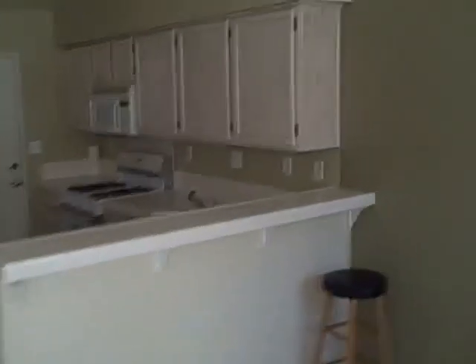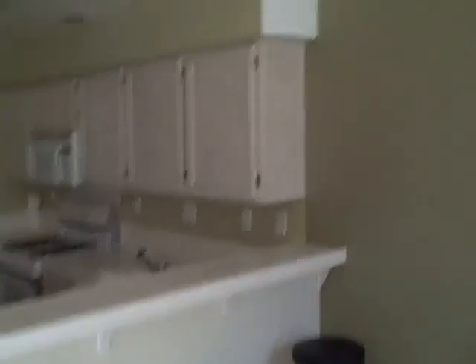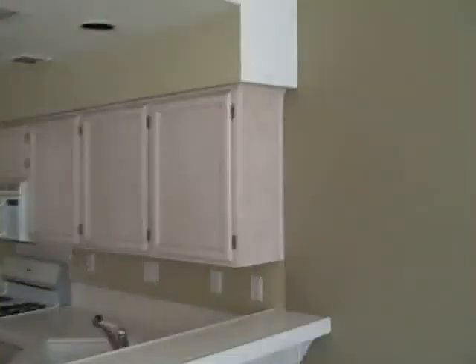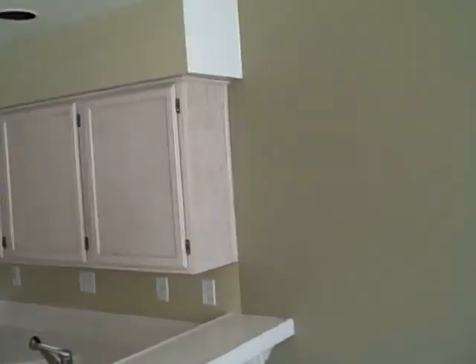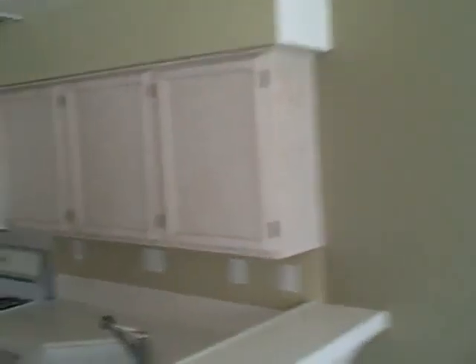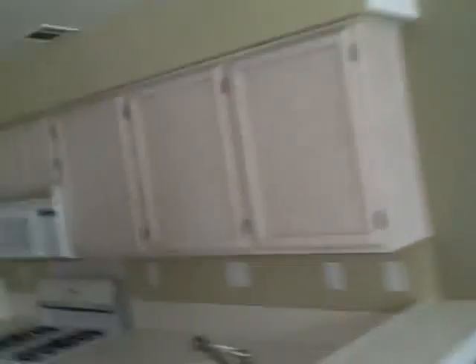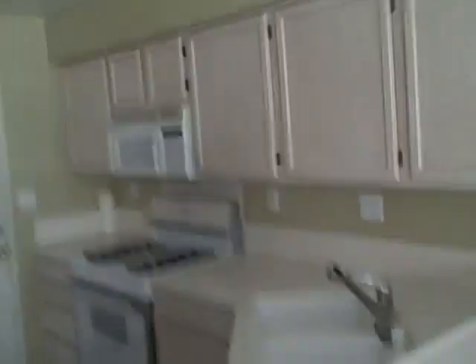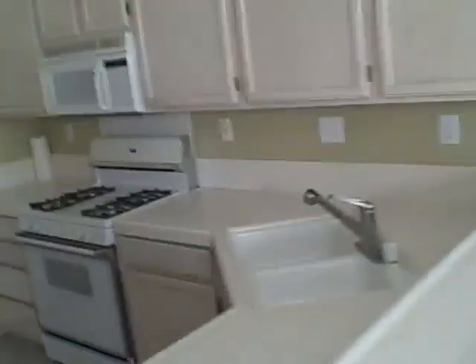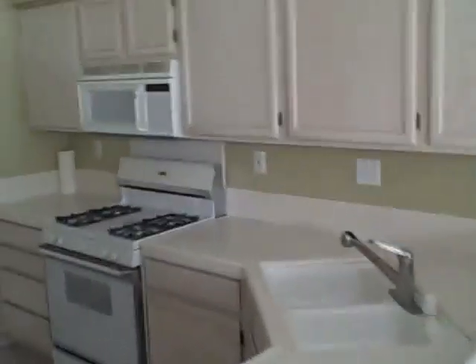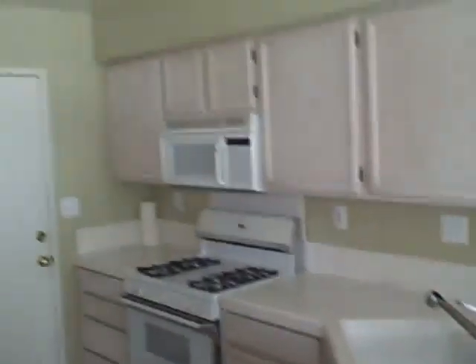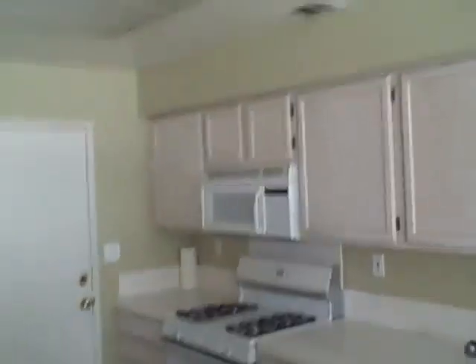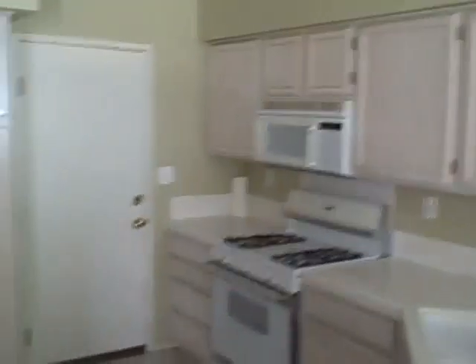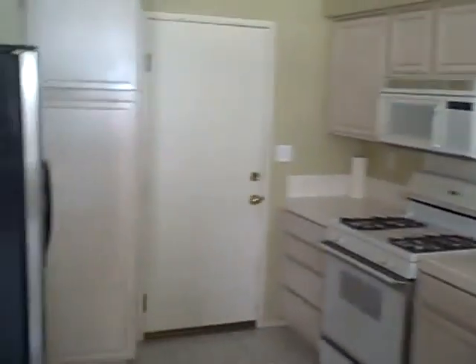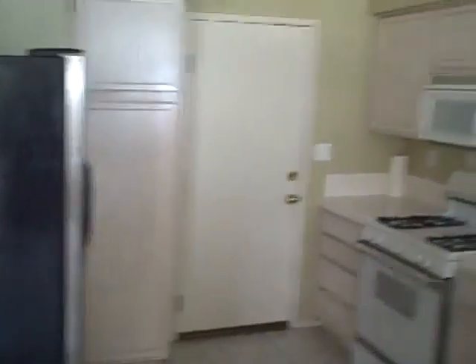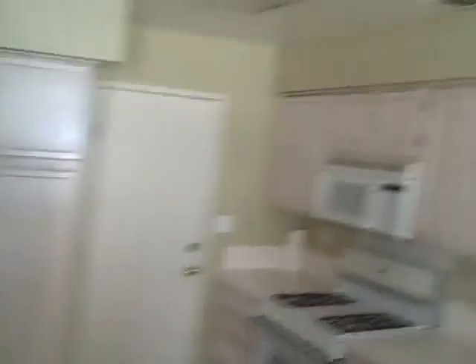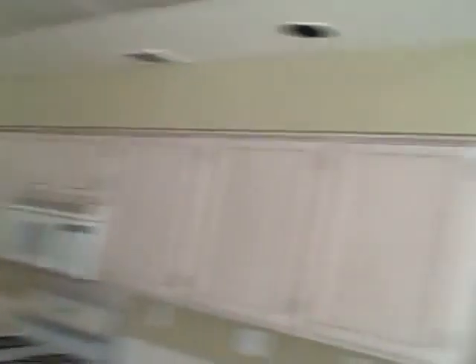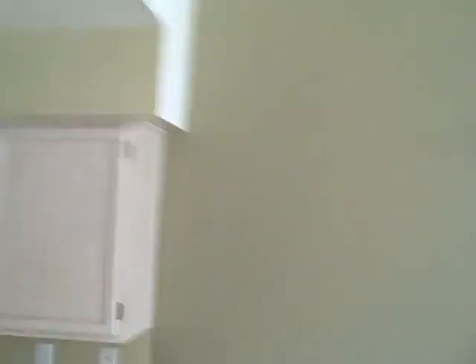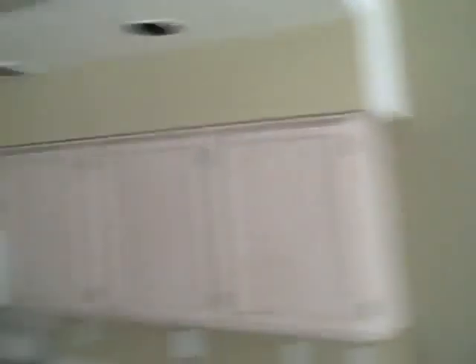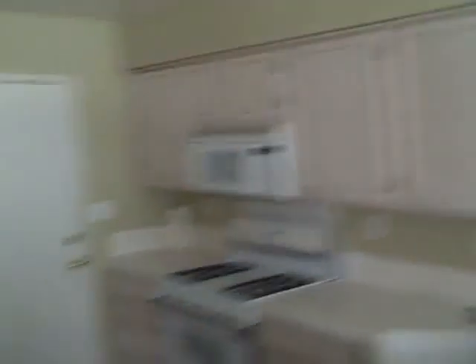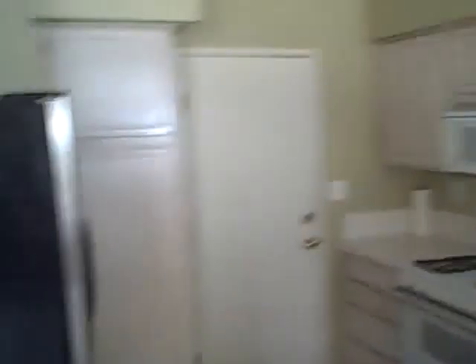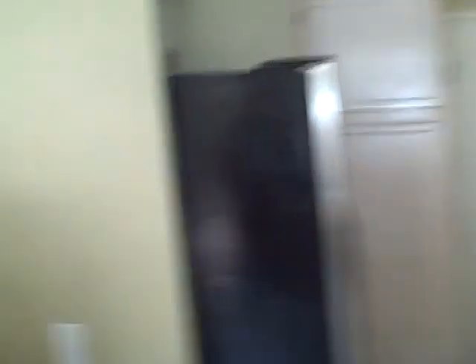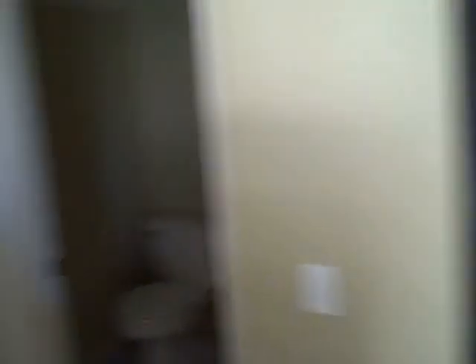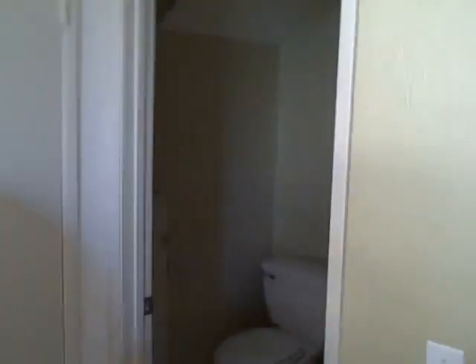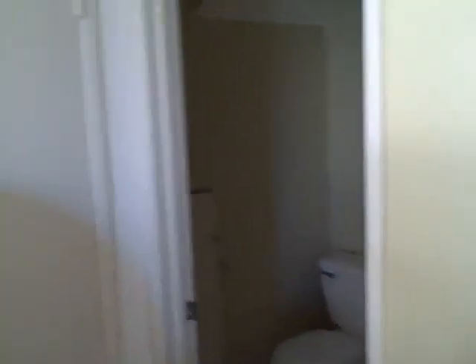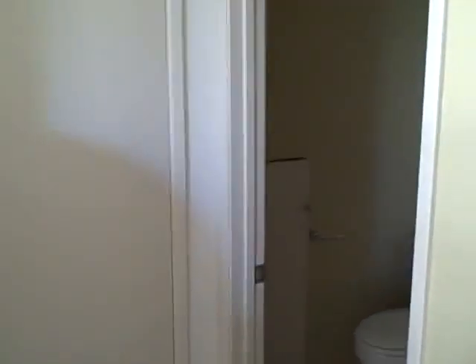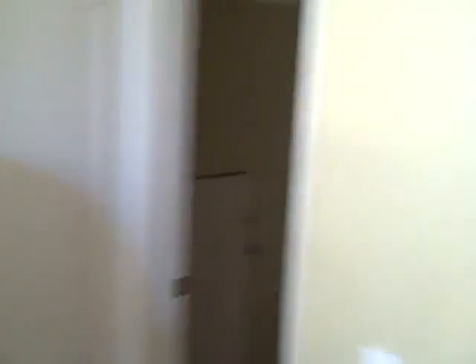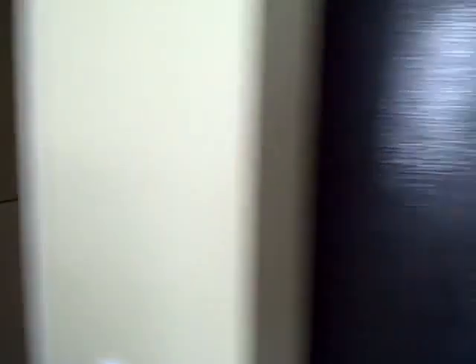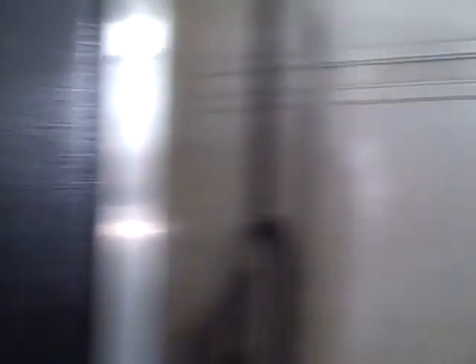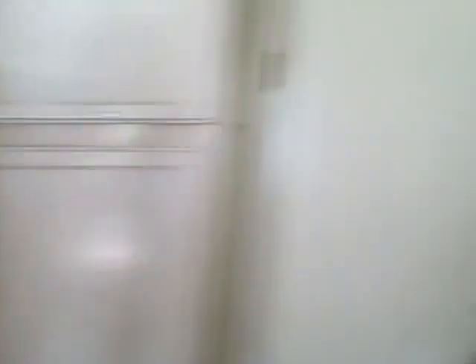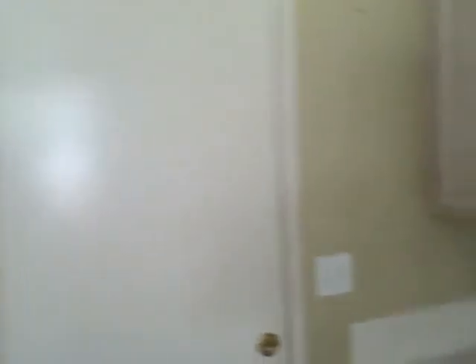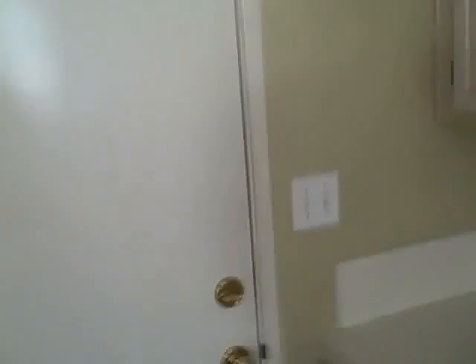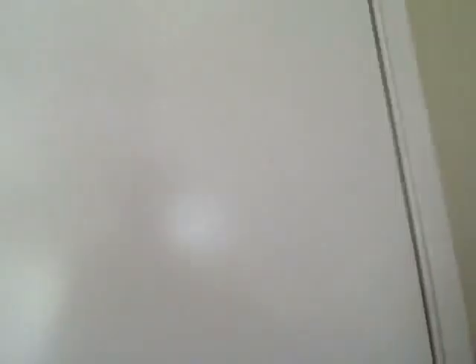Downstairs looks like some white-washed cabinets. Looks like they're in decent shape. Maybe you want to change the paint color. Refrigerator. Direct access garage.